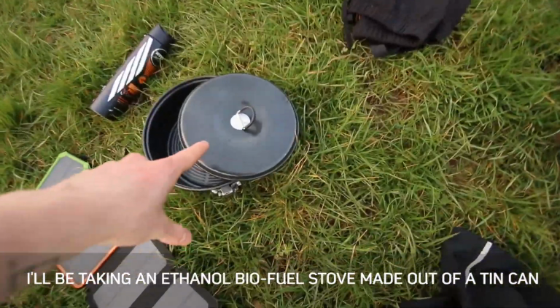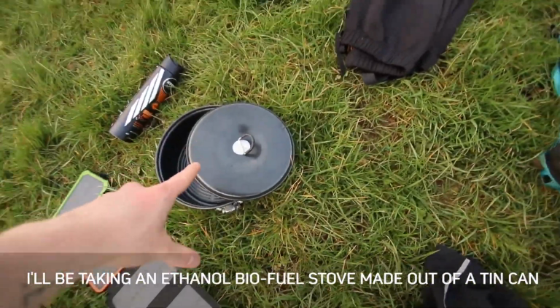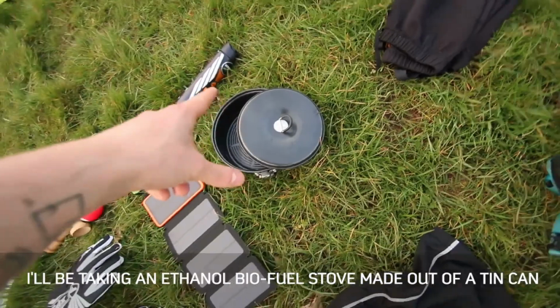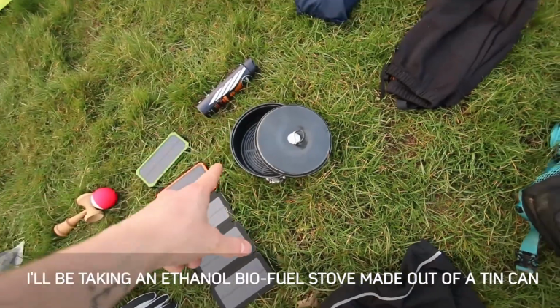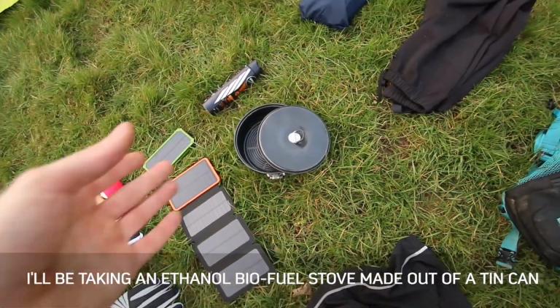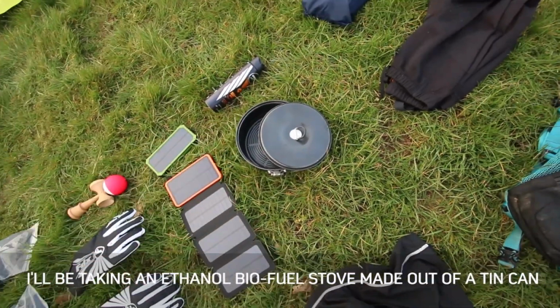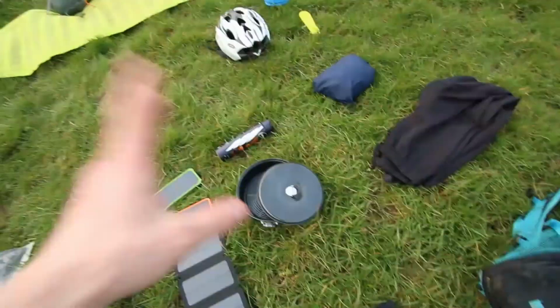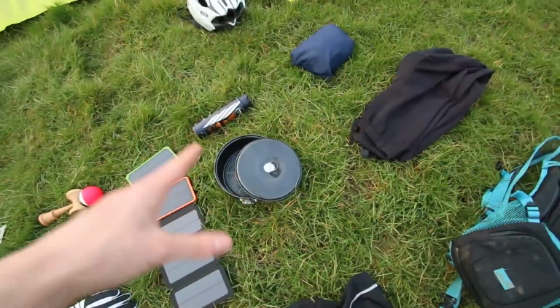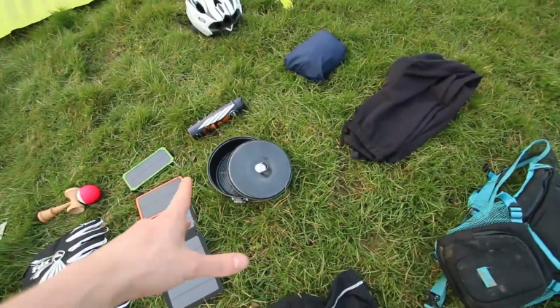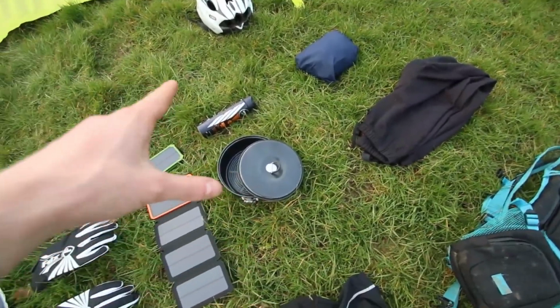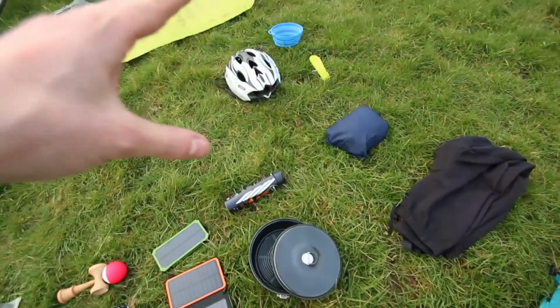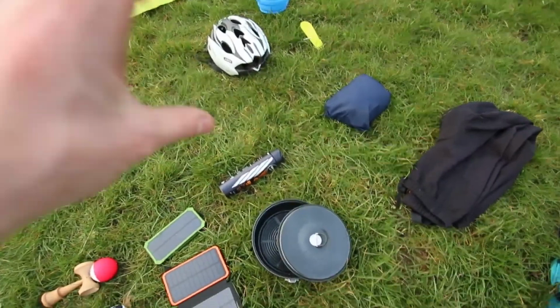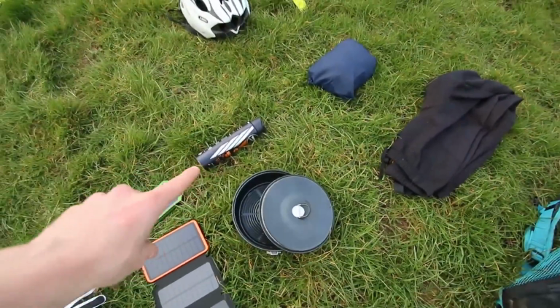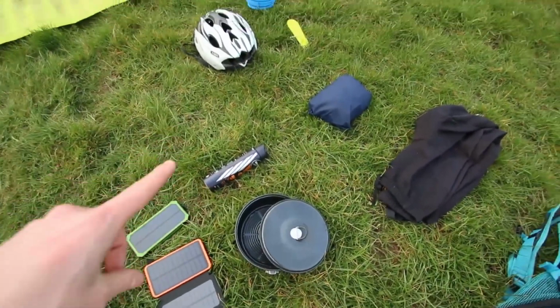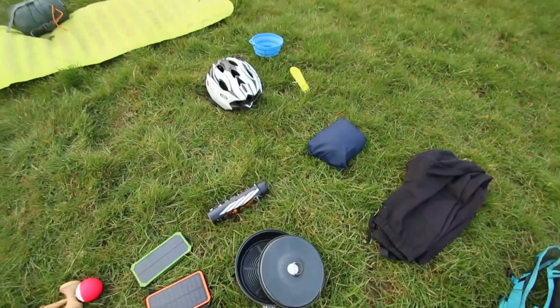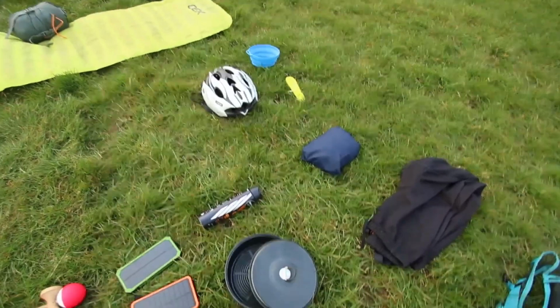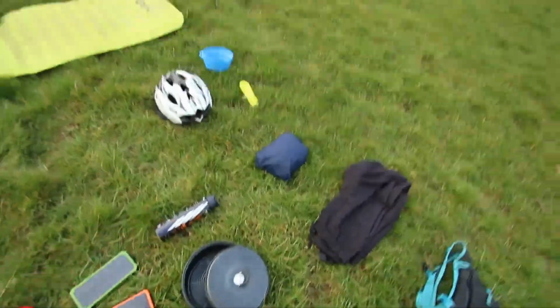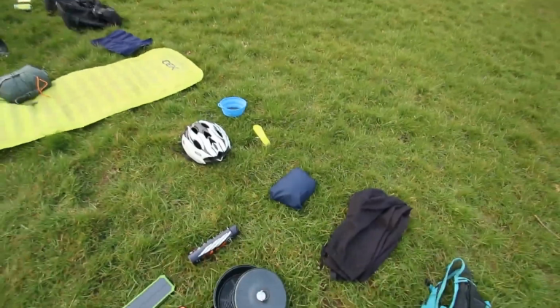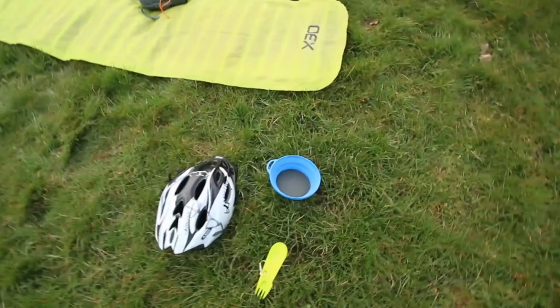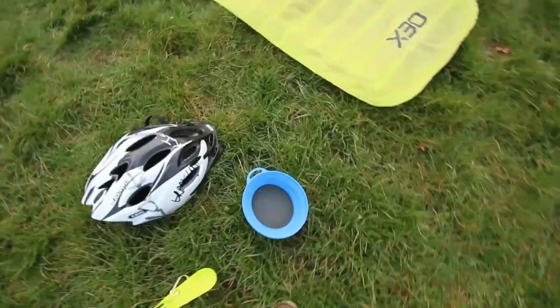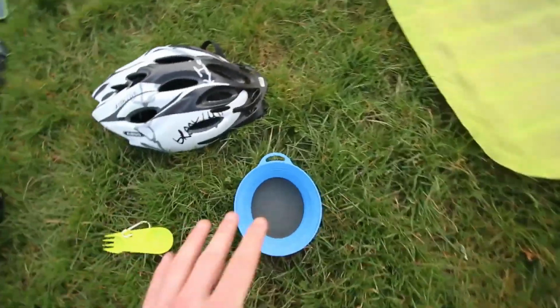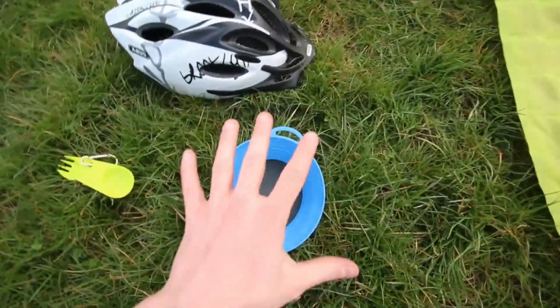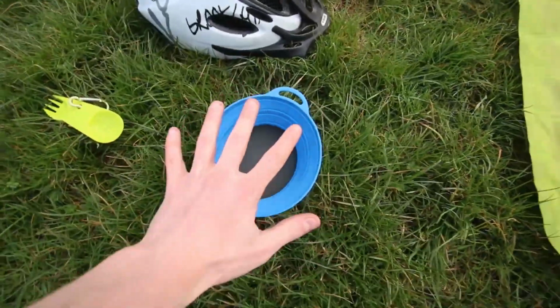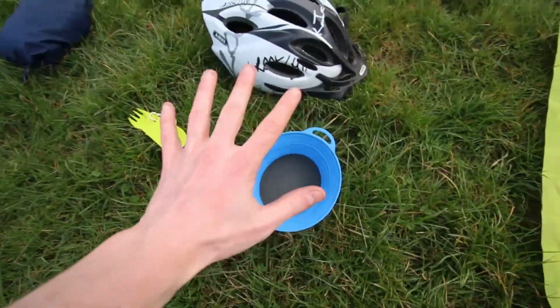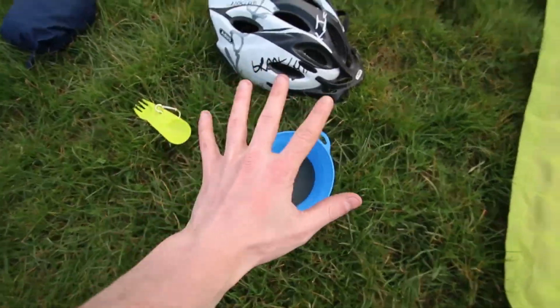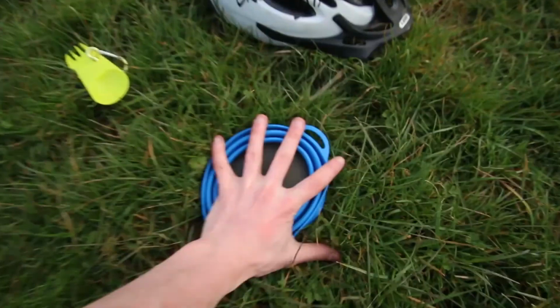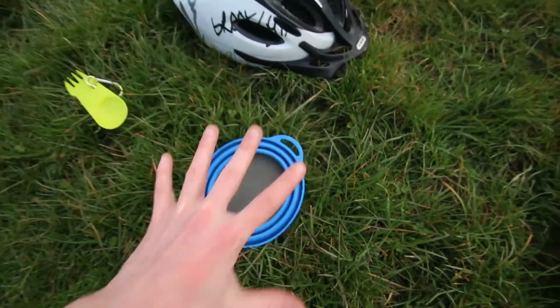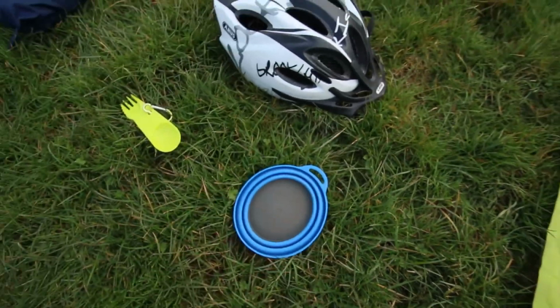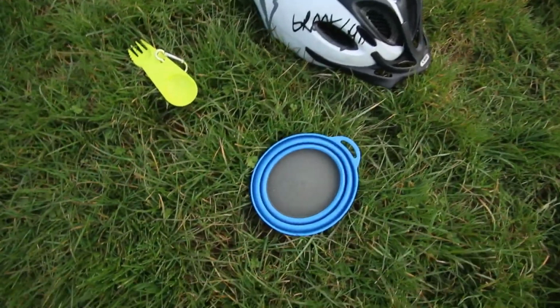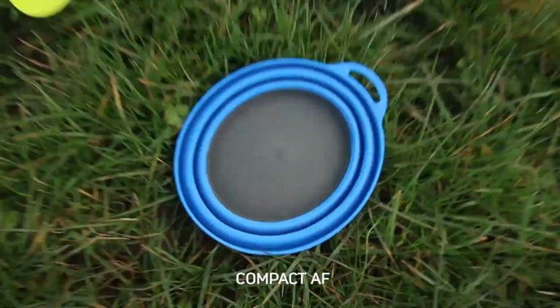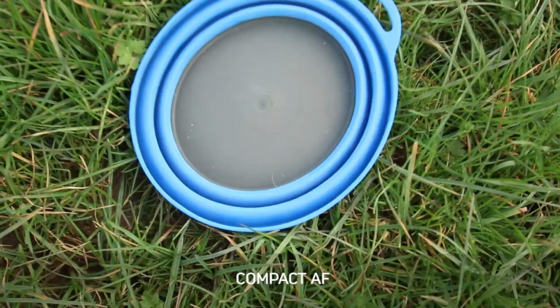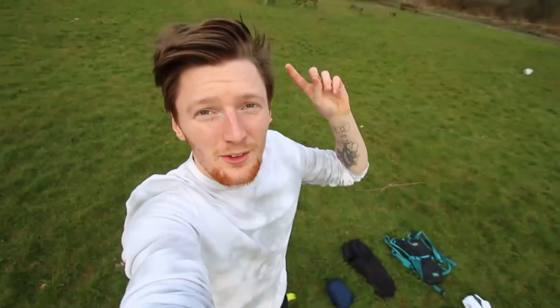Finally, there's a bit of a crockery set. I haven't got the stove laid out yet but don't worry, it's coming. There's also deodorant because I'm going to stink. And finally this bowl — it's compact. That is all the kit!